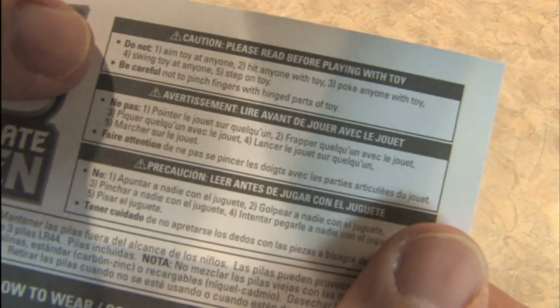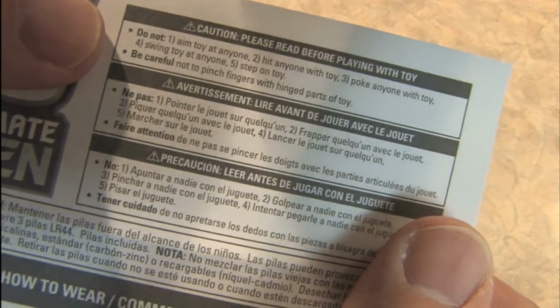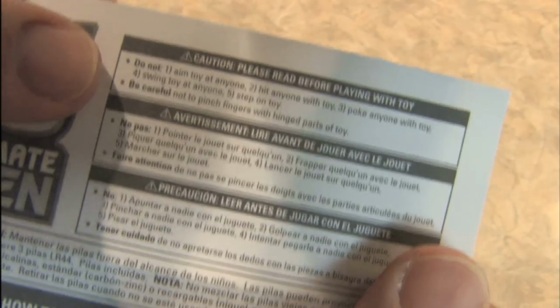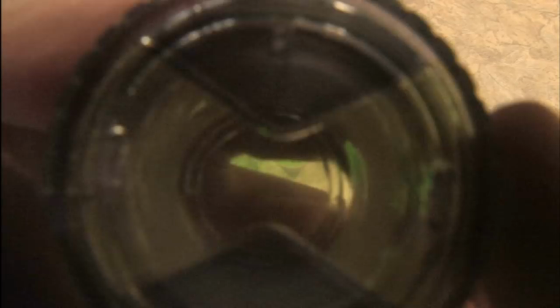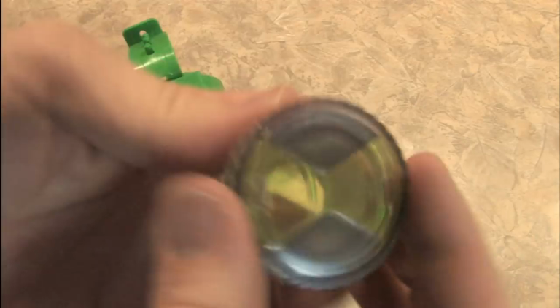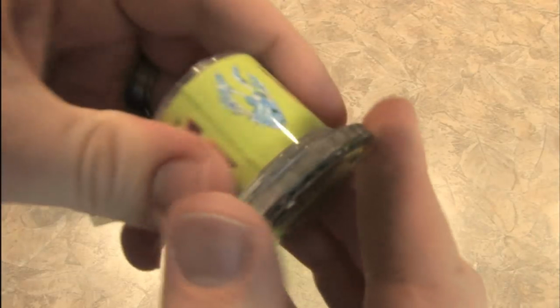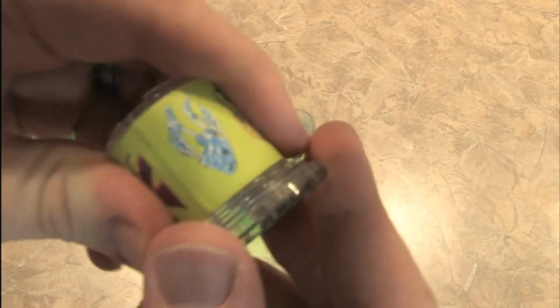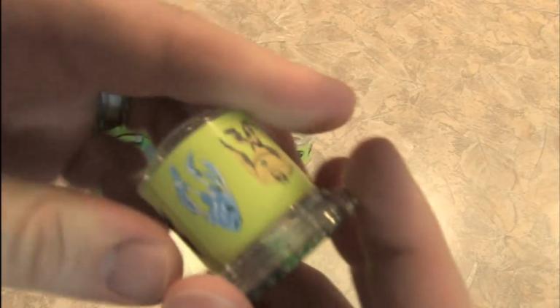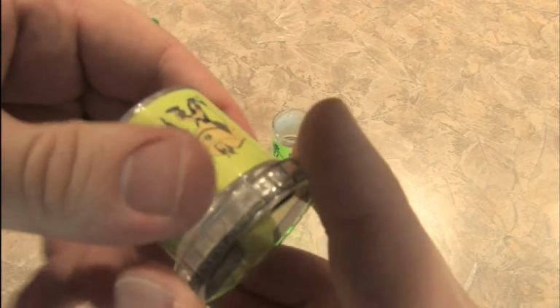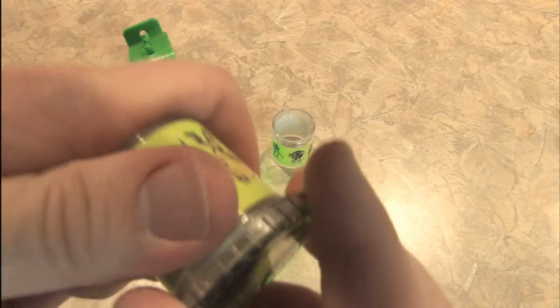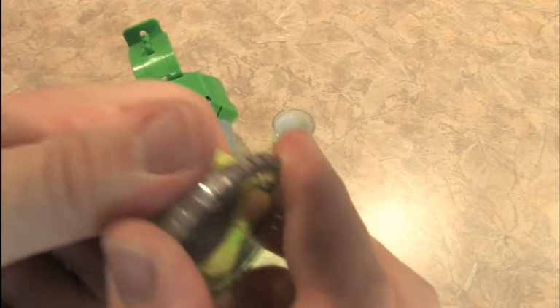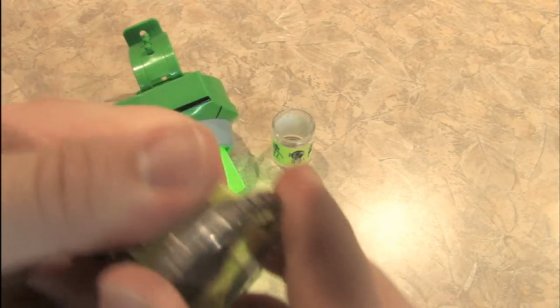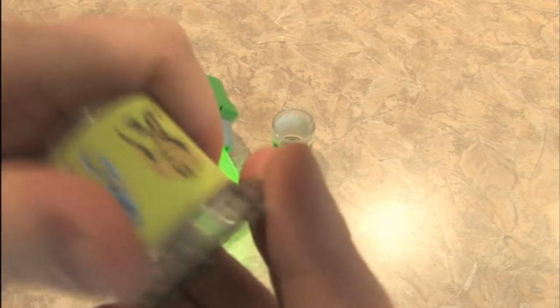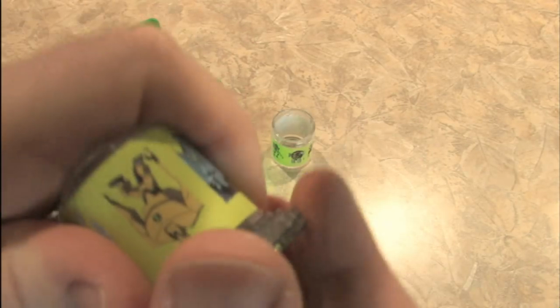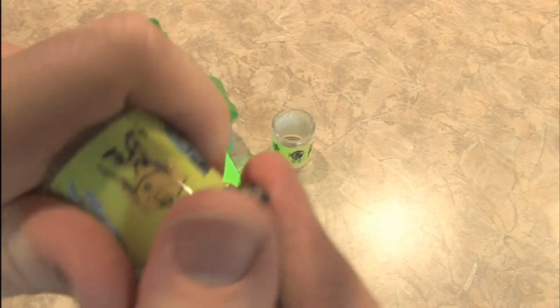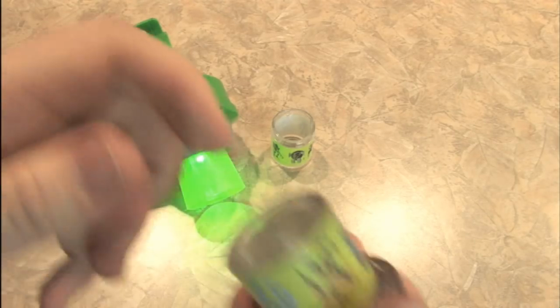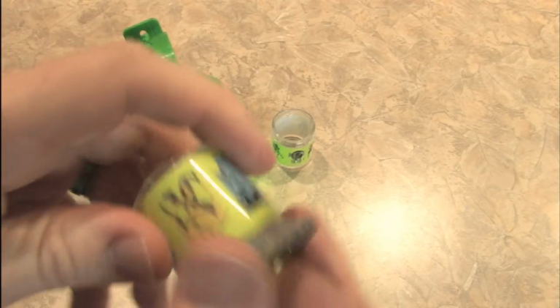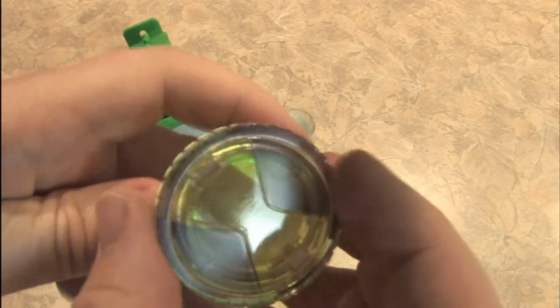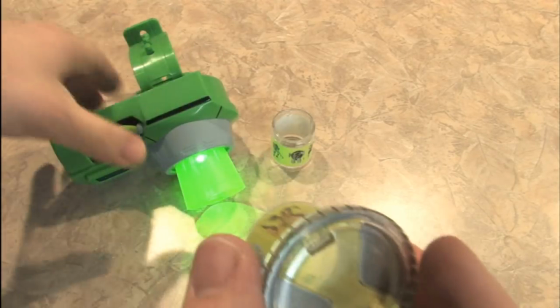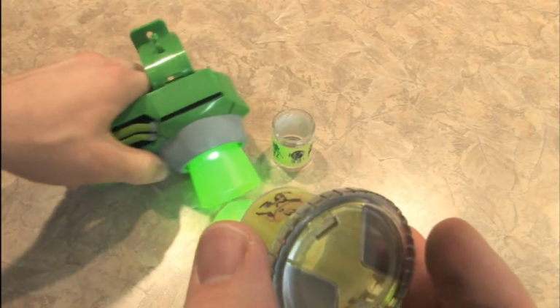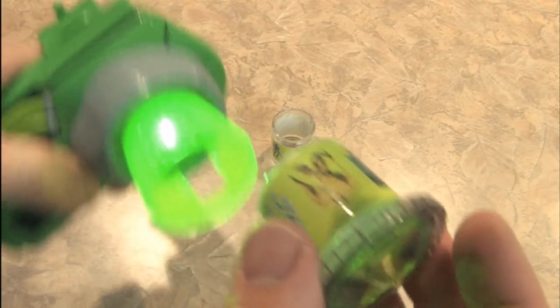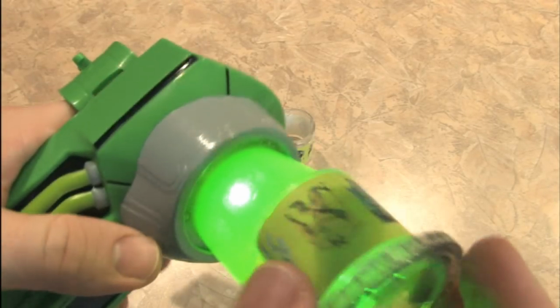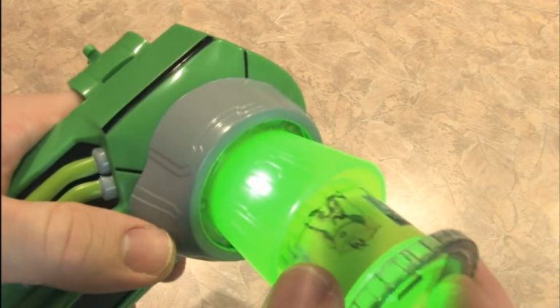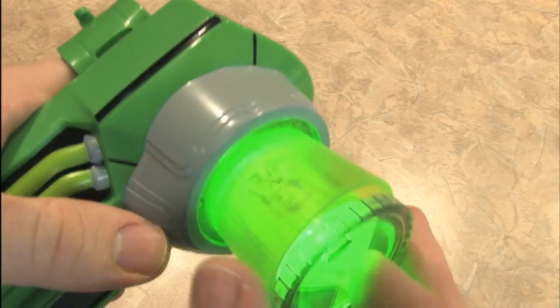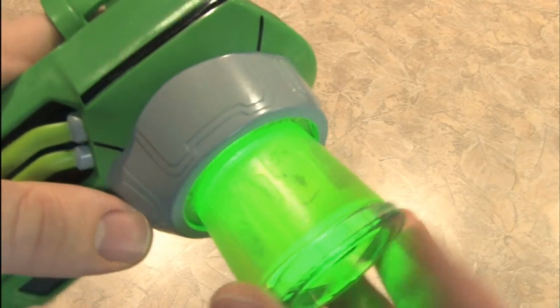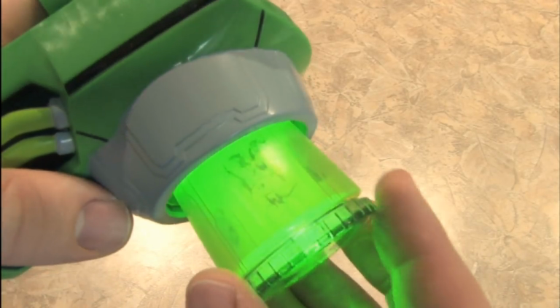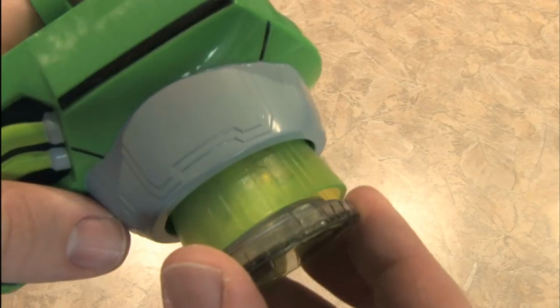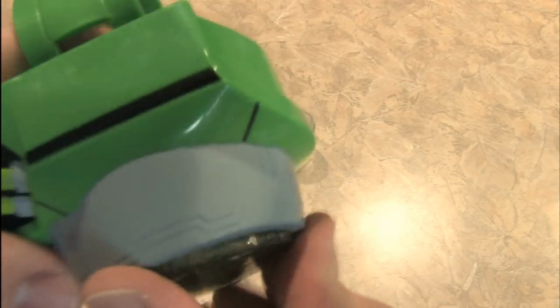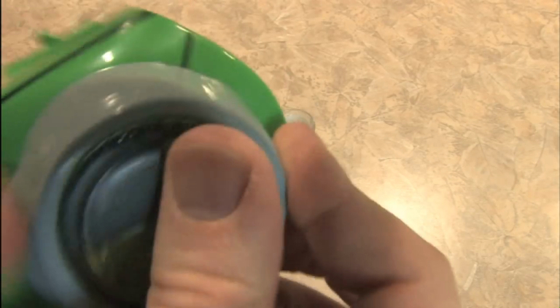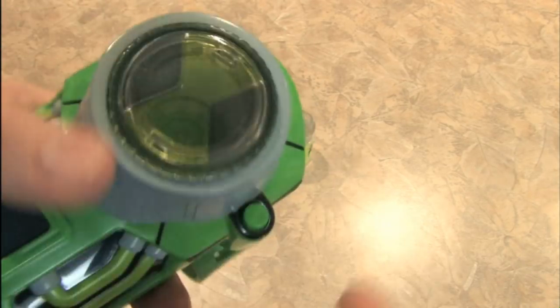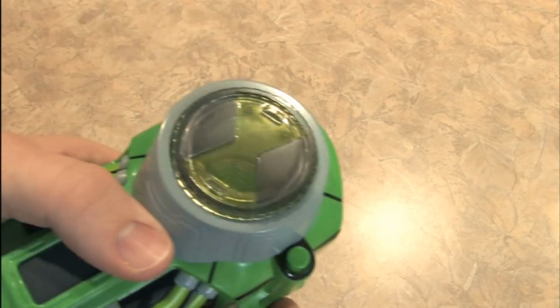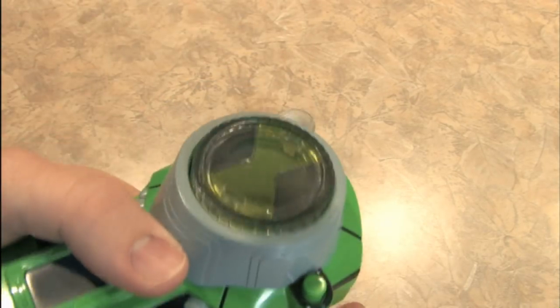I'll keep that in mind. It comes with this plastic thing, which you put on top first. And I haven't actually read the instructions, mind you. I'm just going to assume that you push it in there like that.